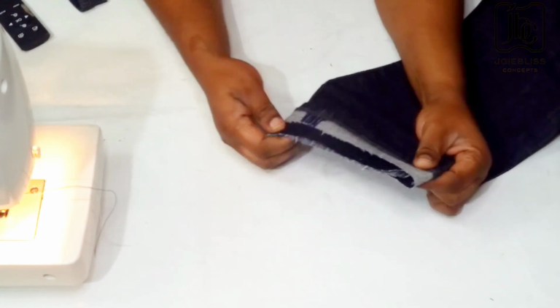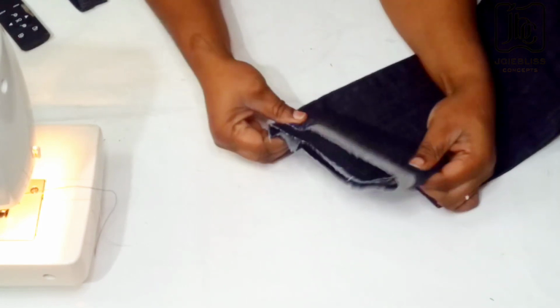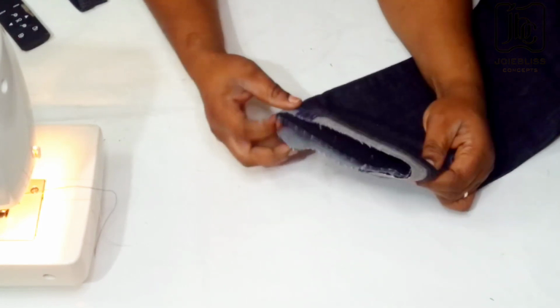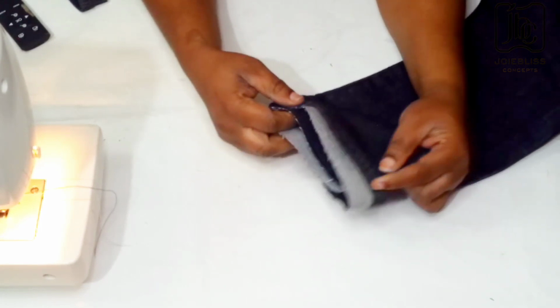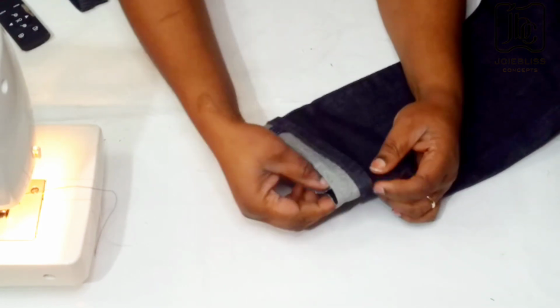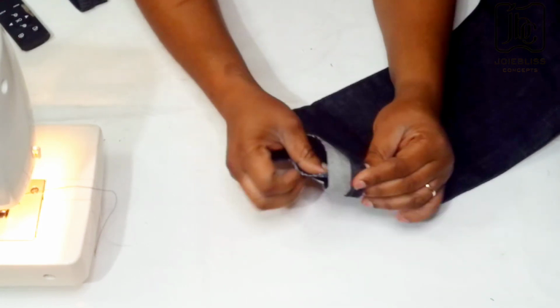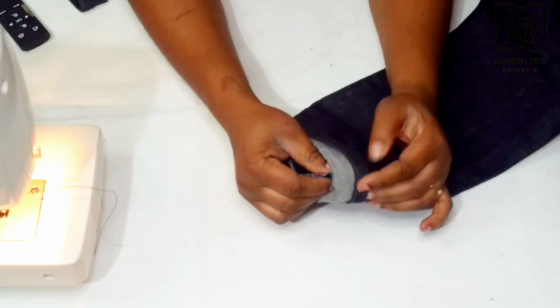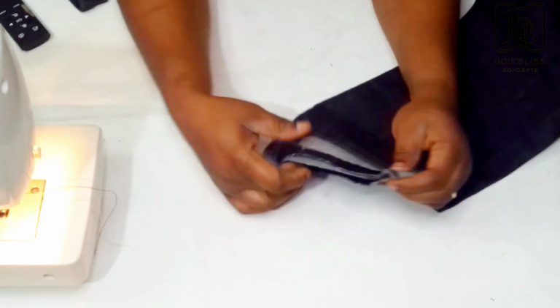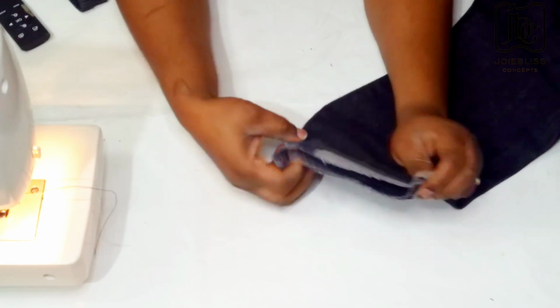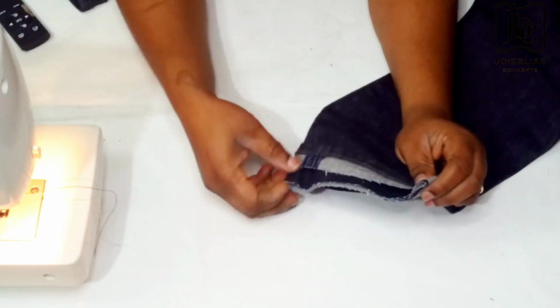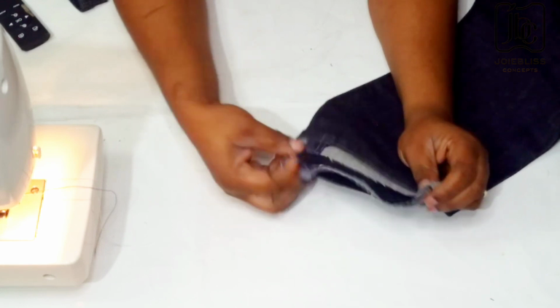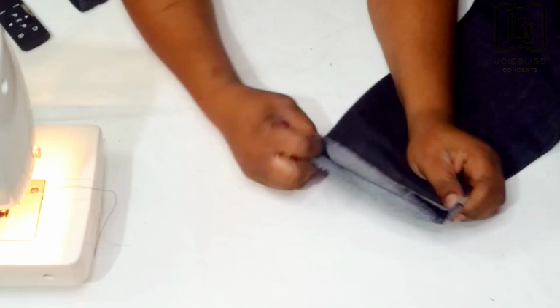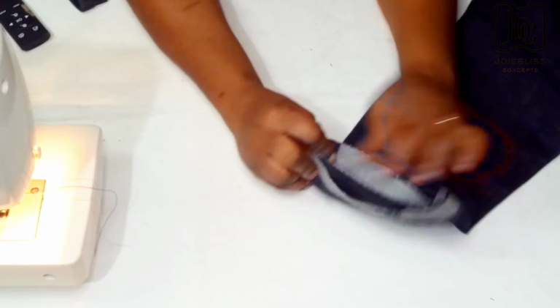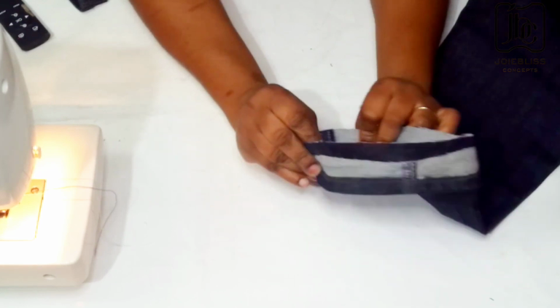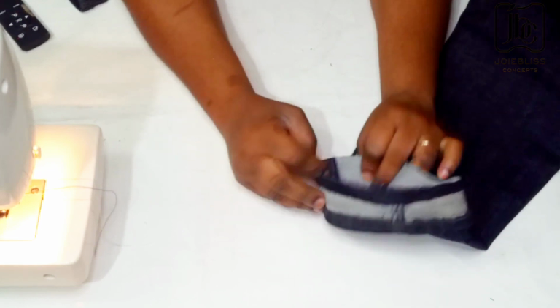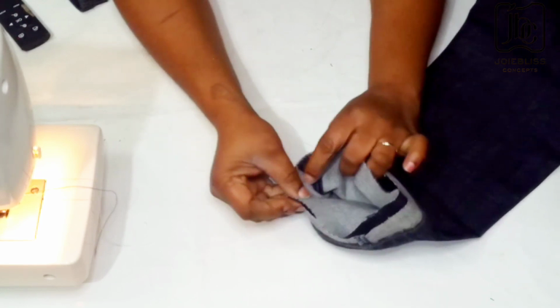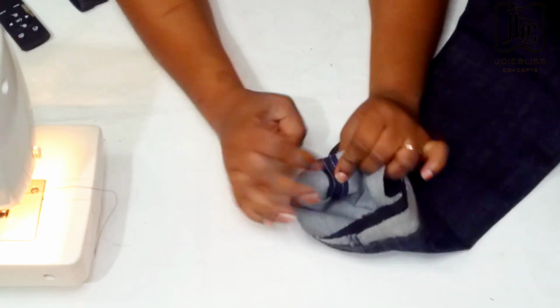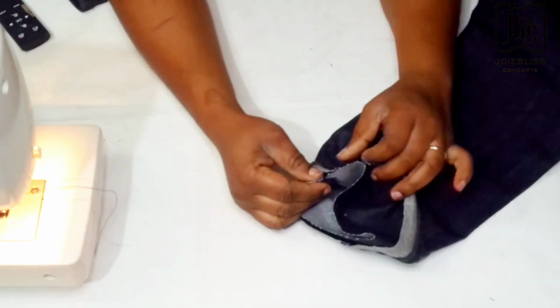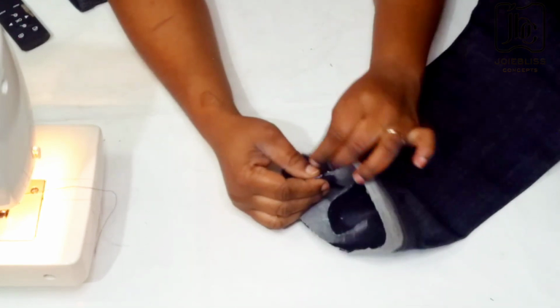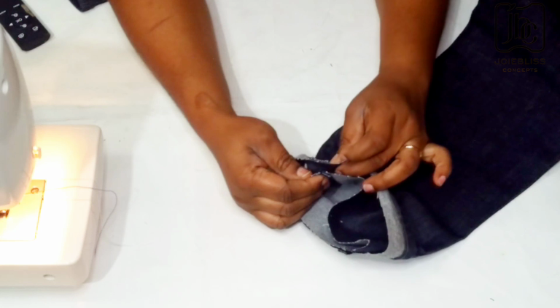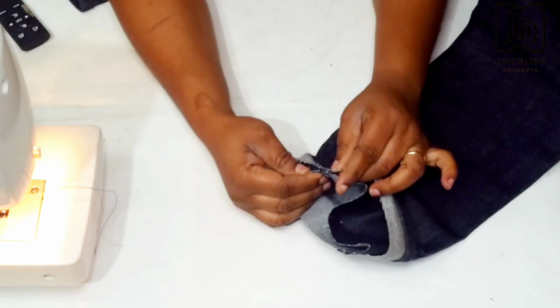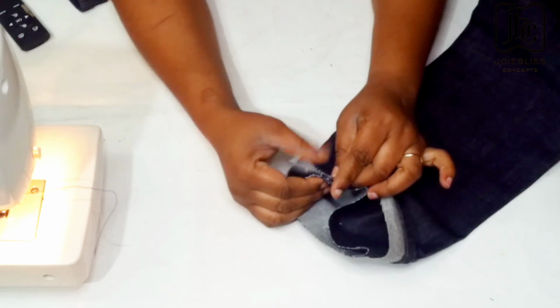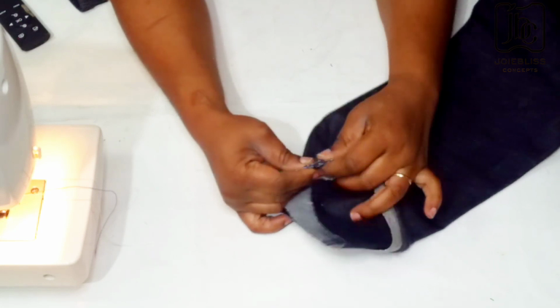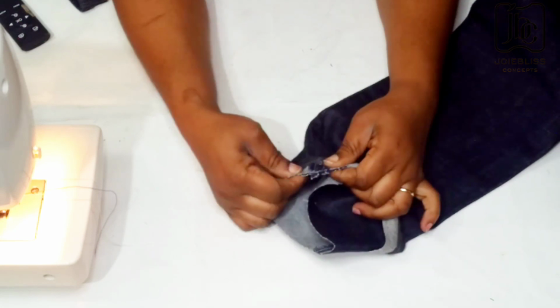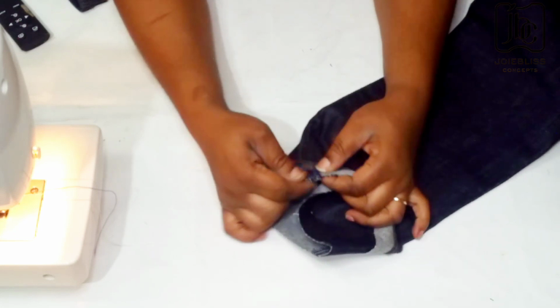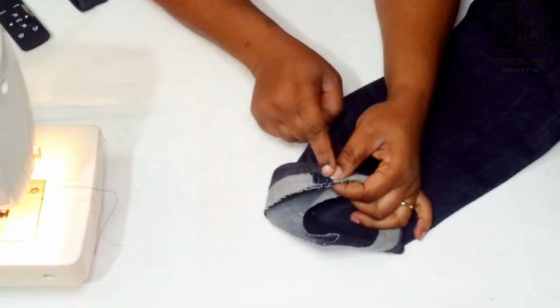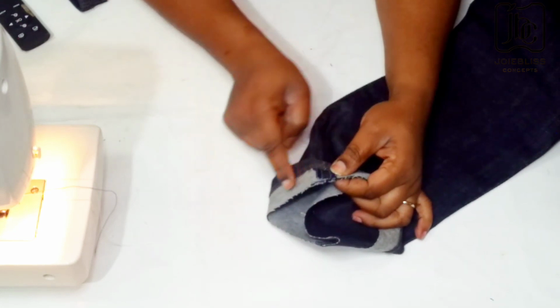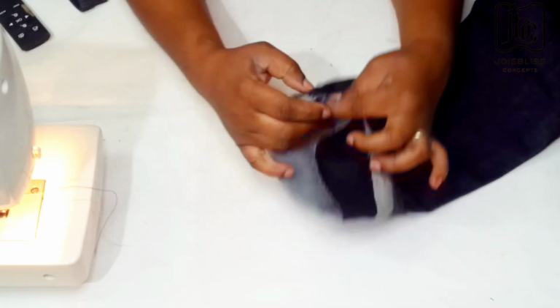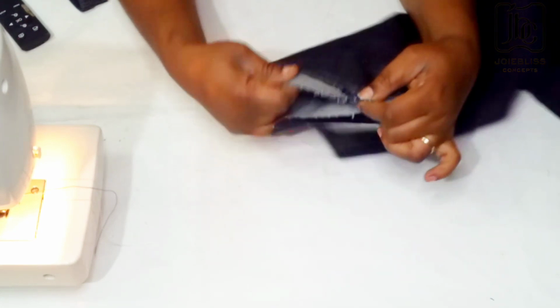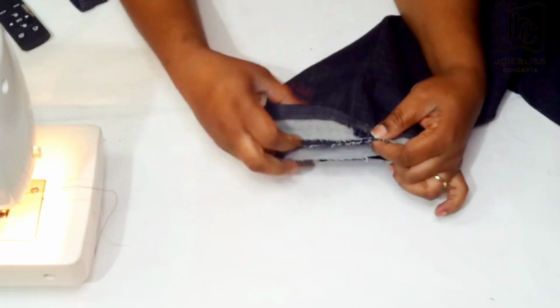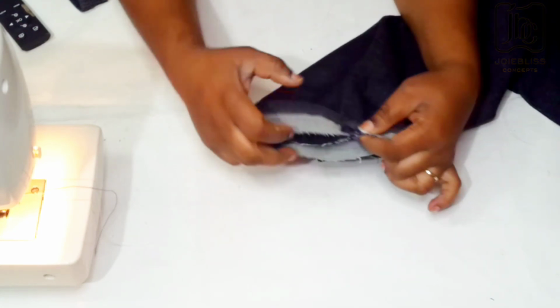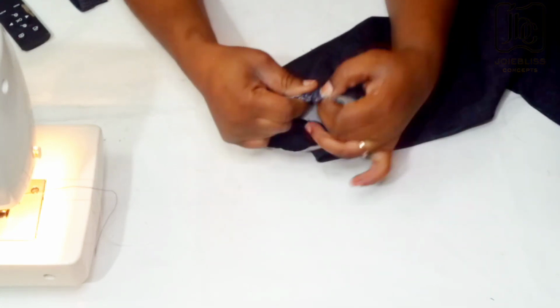I've just done that and I'm going to take it to the sewing machine with the two right sides facing each other like that. Preferably you can just hold it with pins so that you don't miss the alignment.